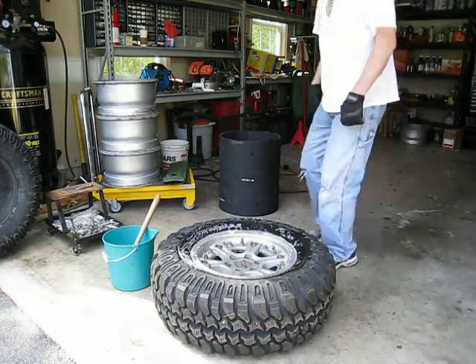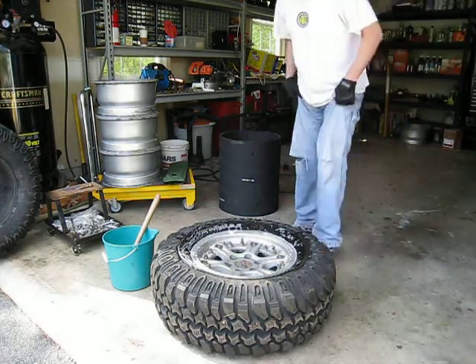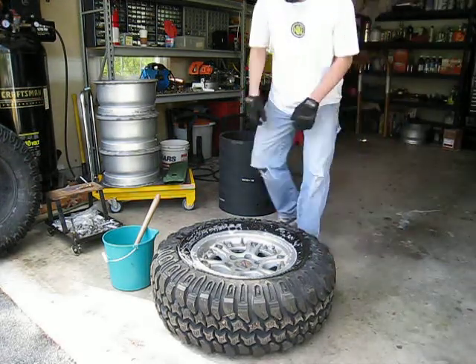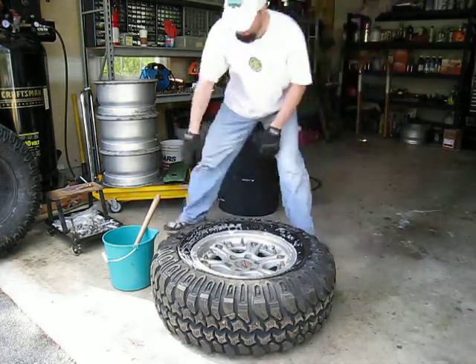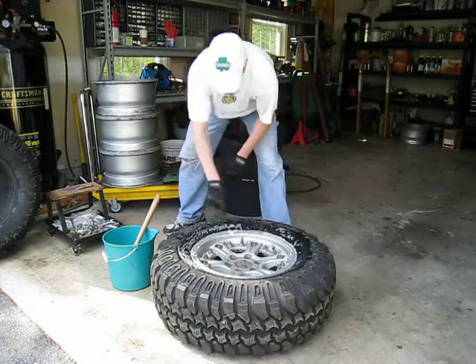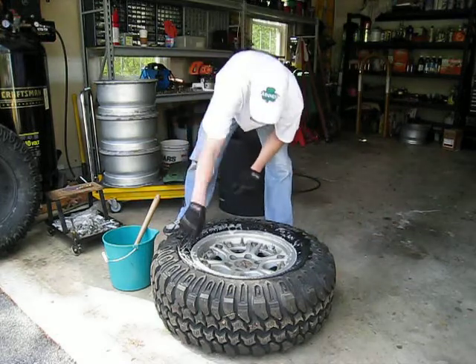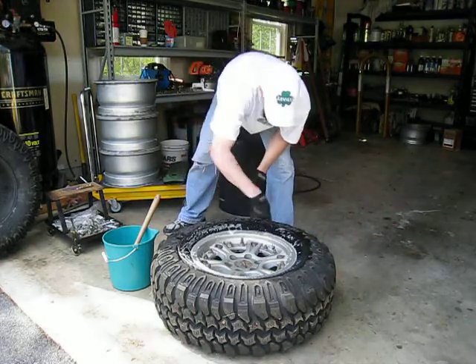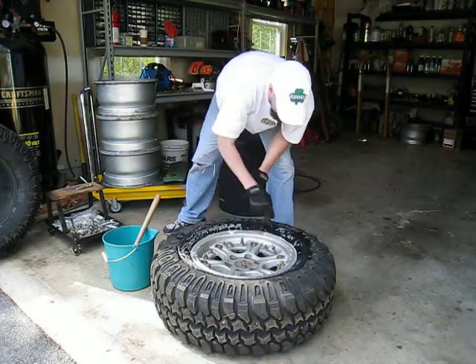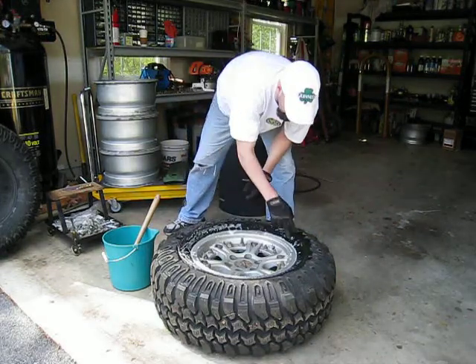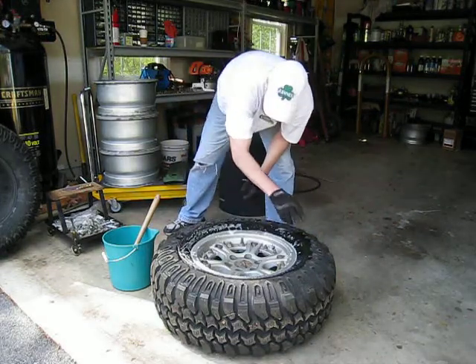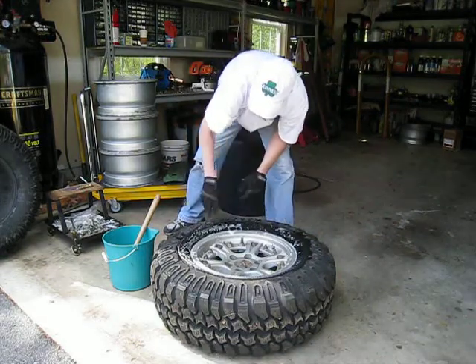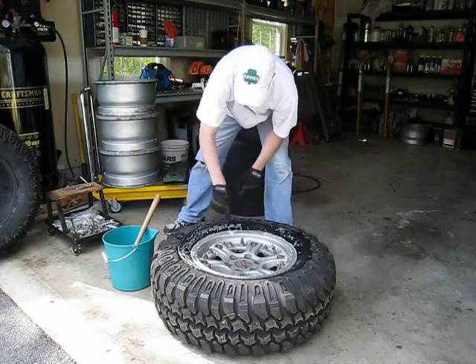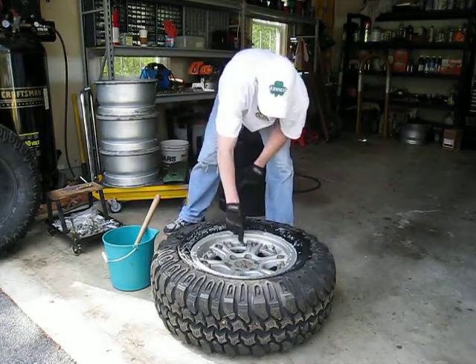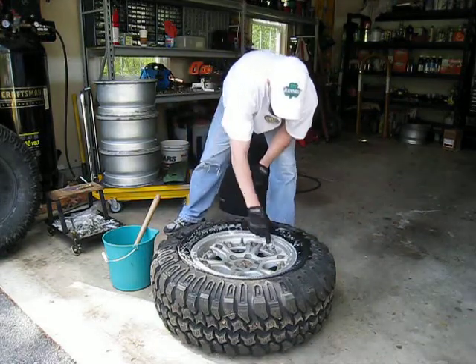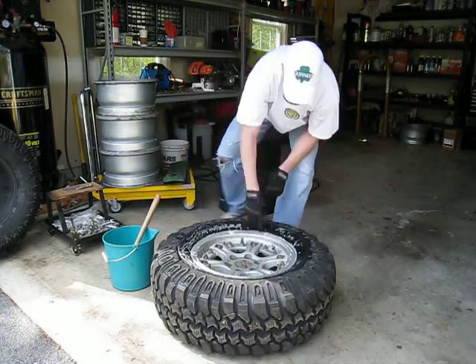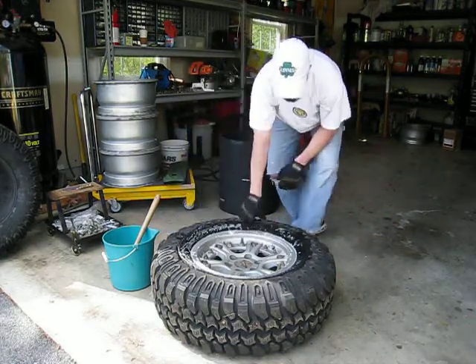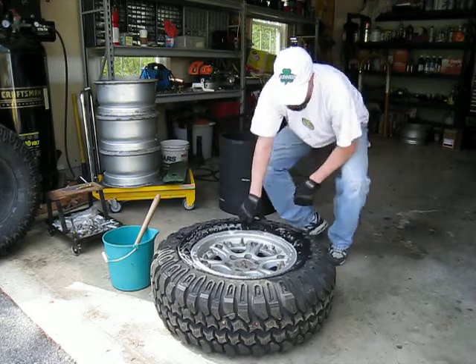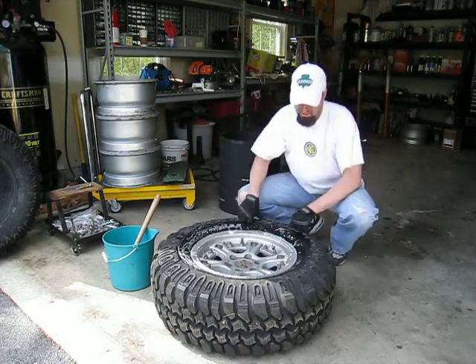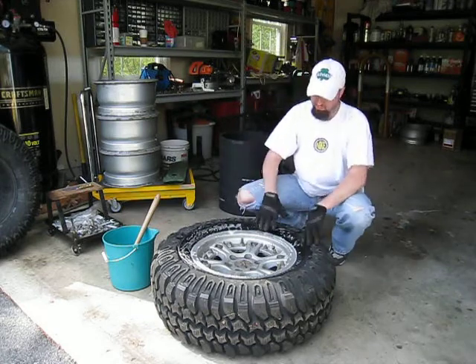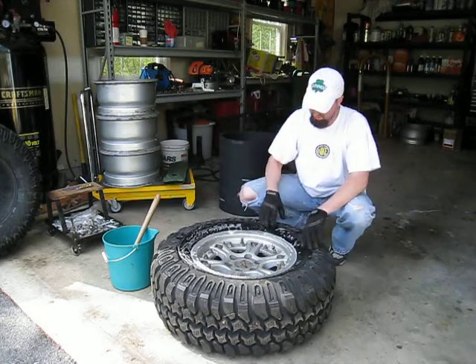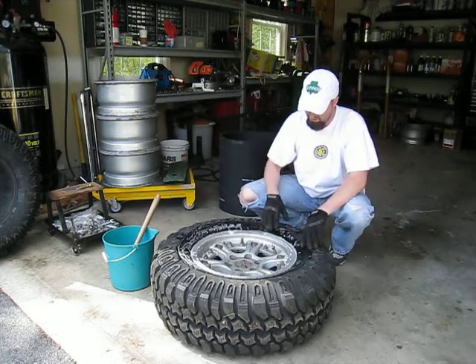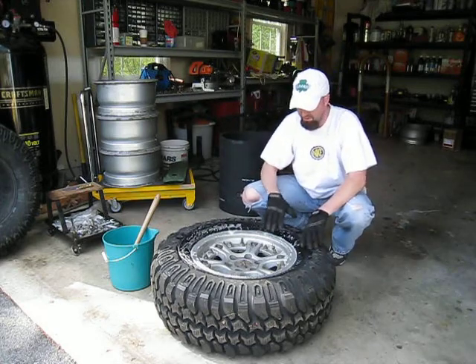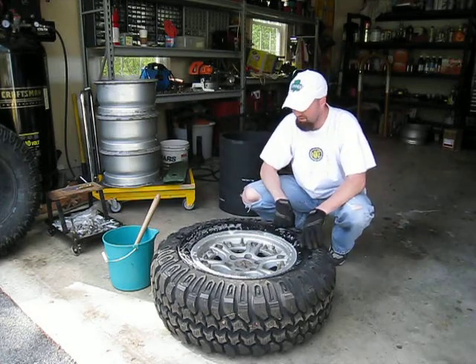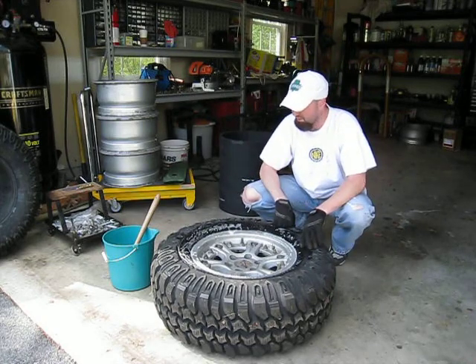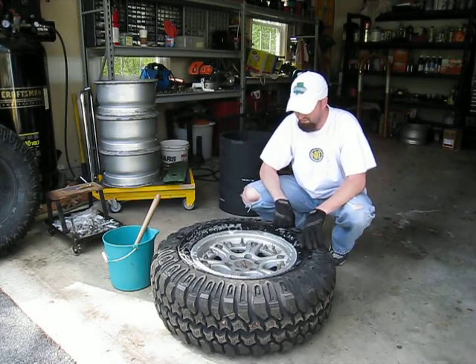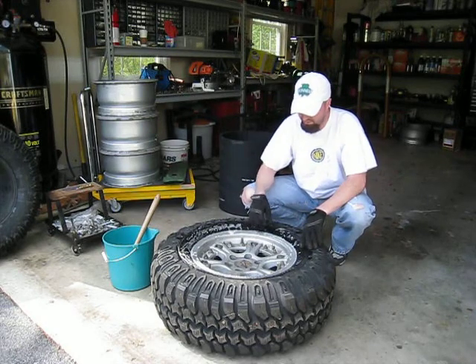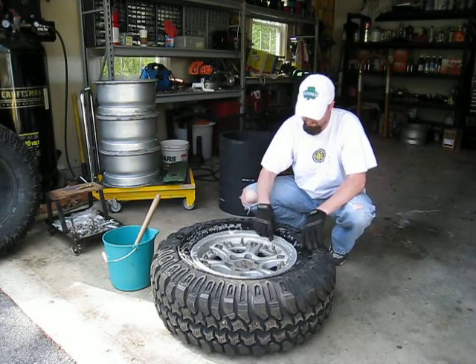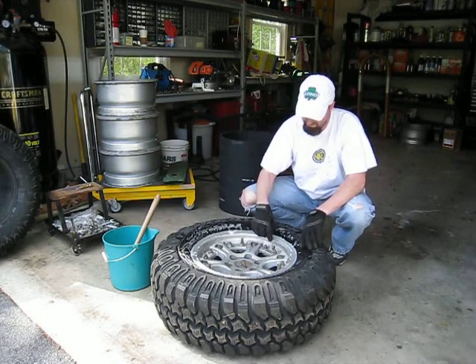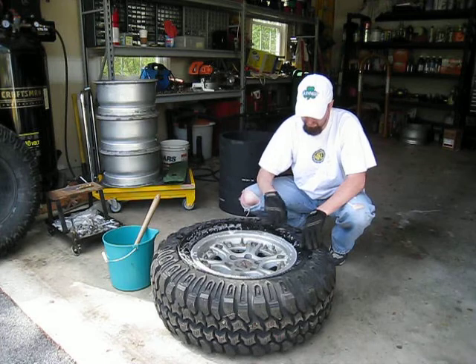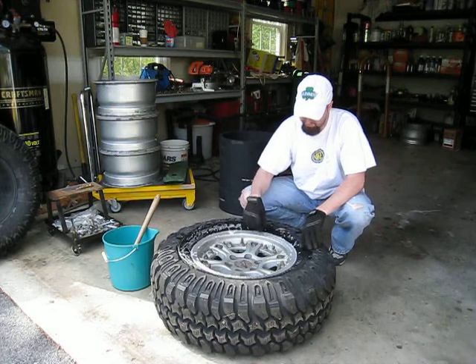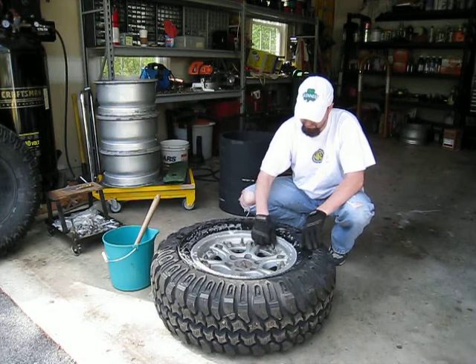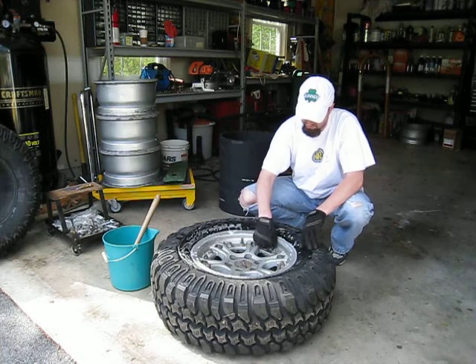Okay, after you get this area lubricated — I actually did that prematurely. What you want to start with first is, being a split rim, you need to be a little bit cautious here, but it's fully pressurized right now, so the easiest way to get the air out of the tire is...